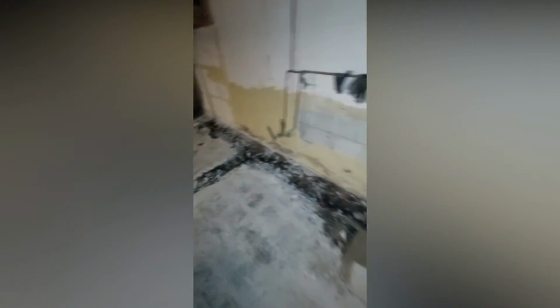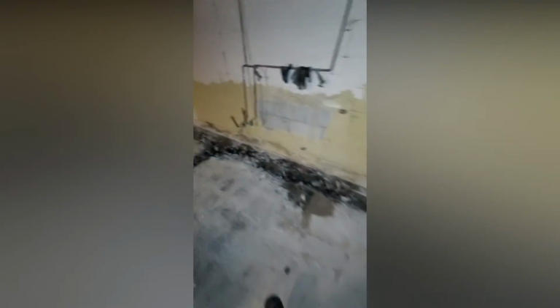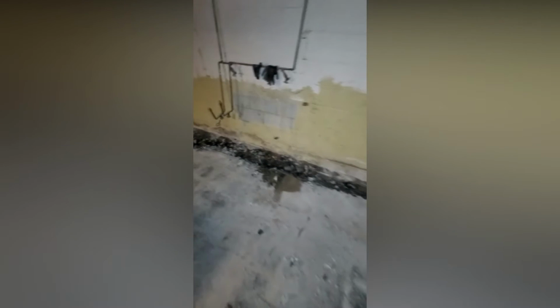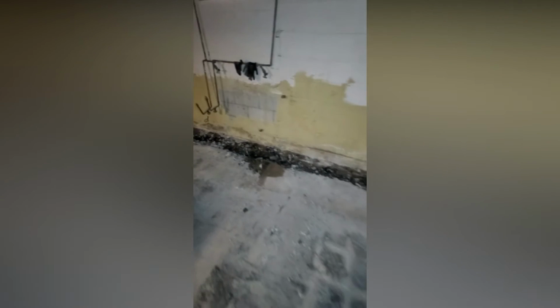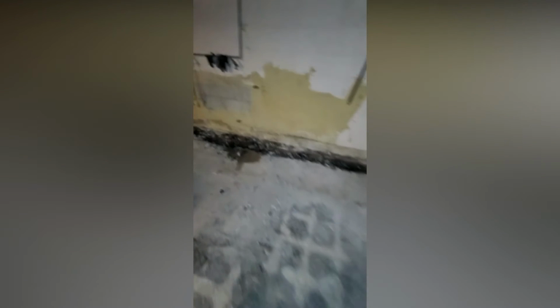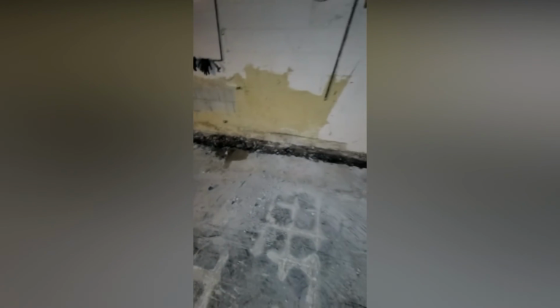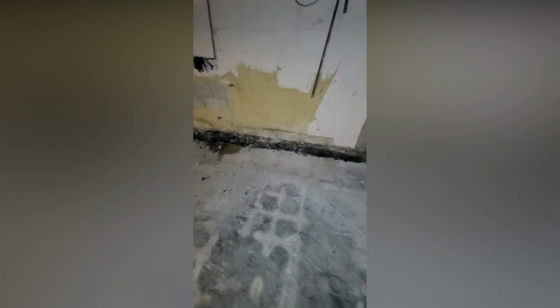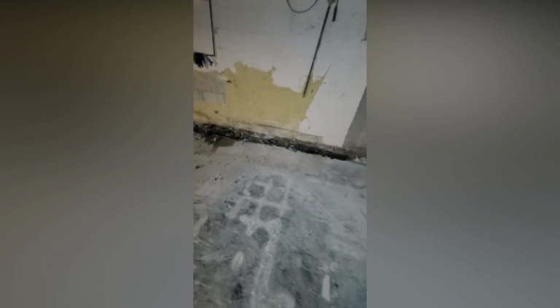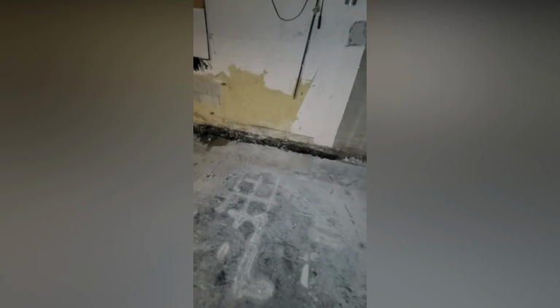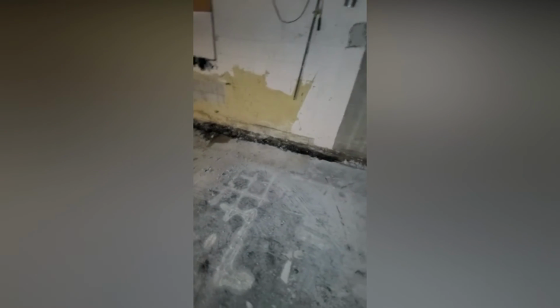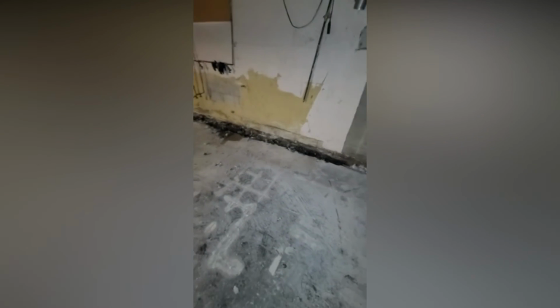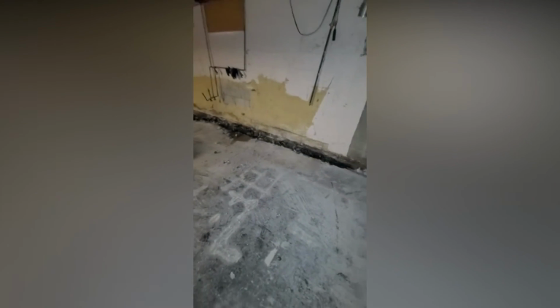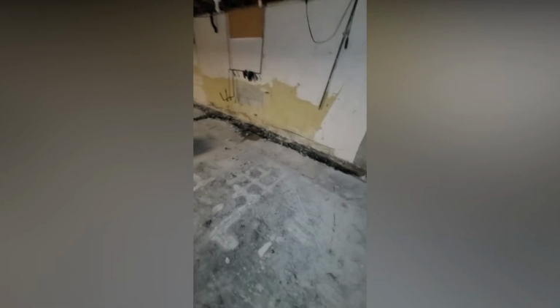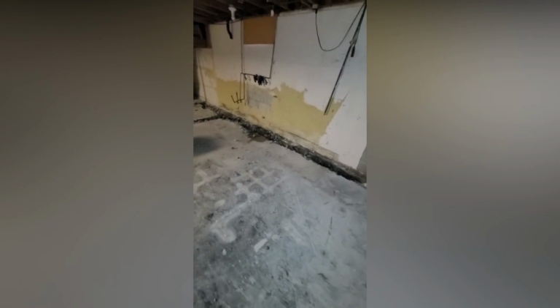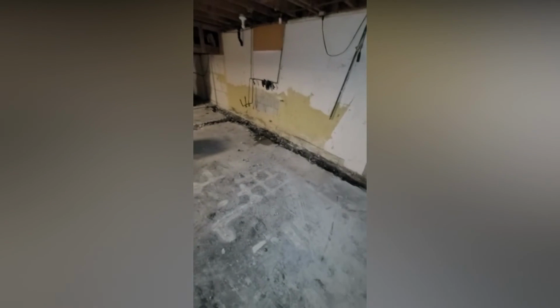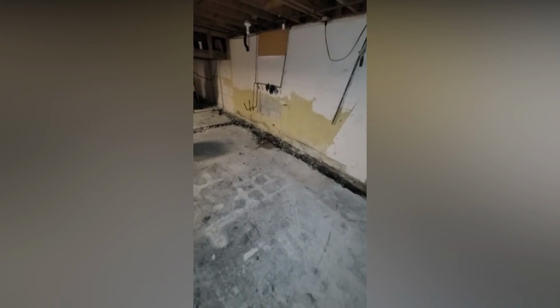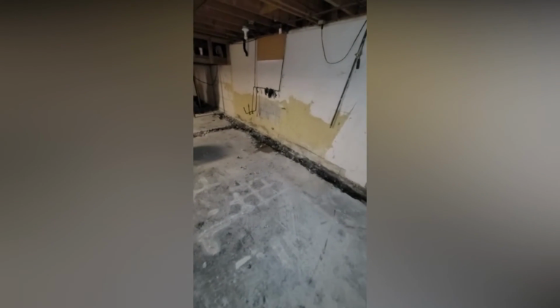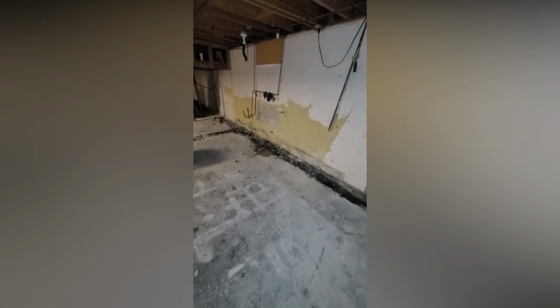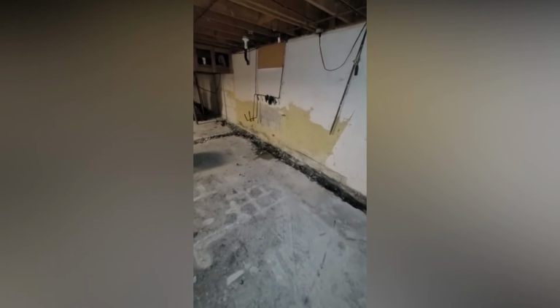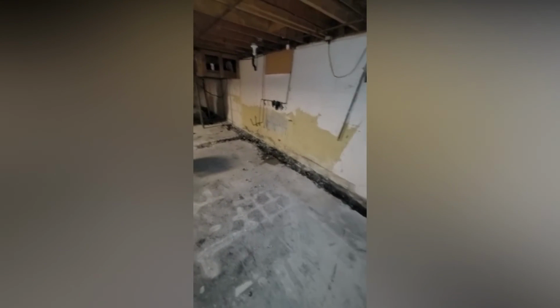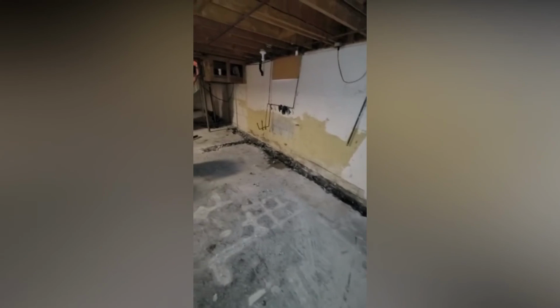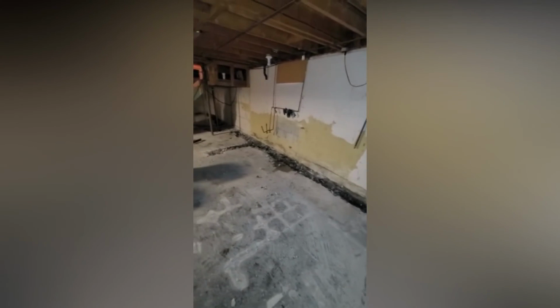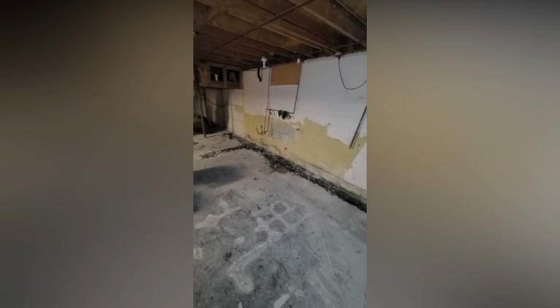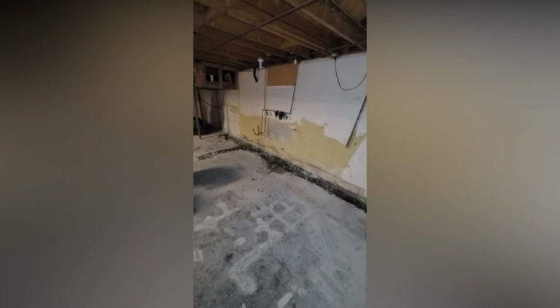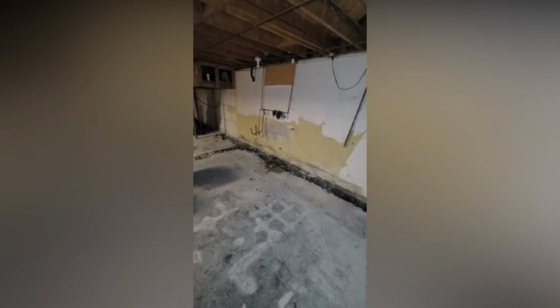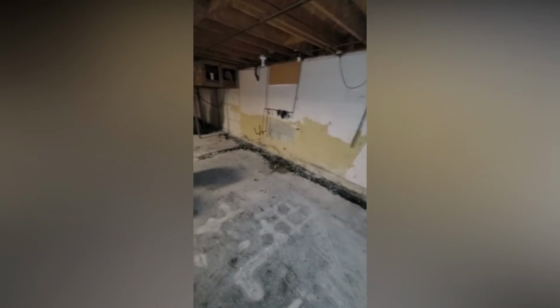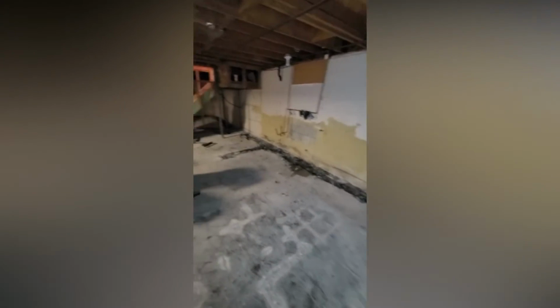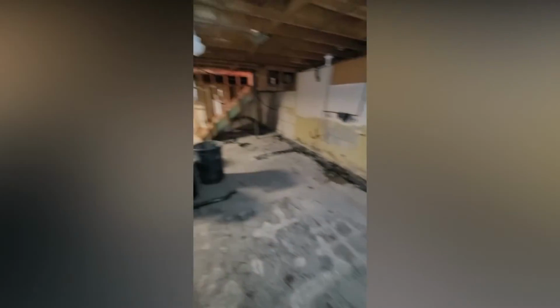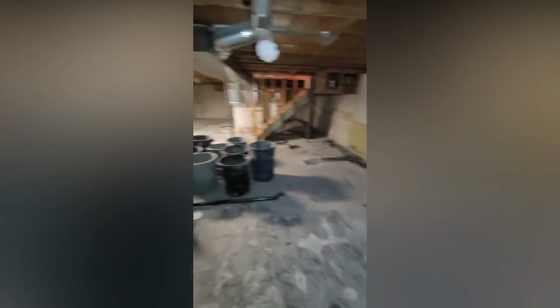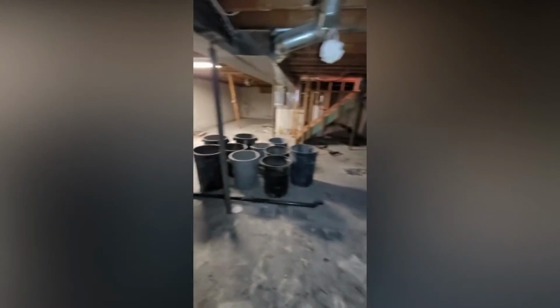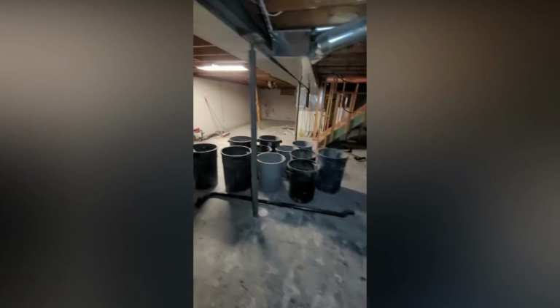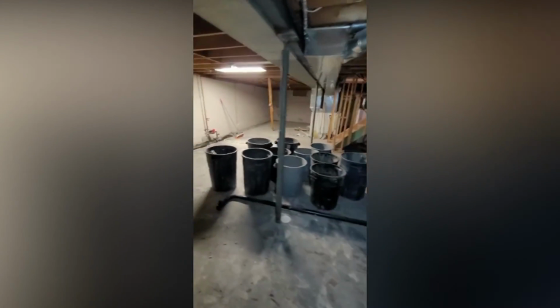If you guys remember, there was a concrete slab over there where the old washer/dryer unit was, right next to the kitchen sink. It's coming along.